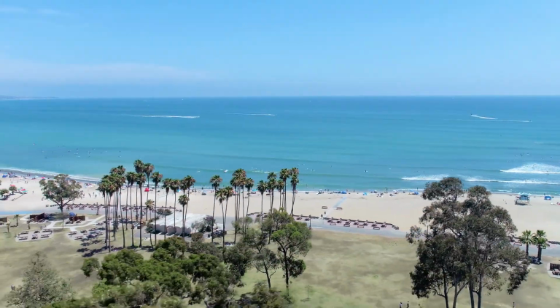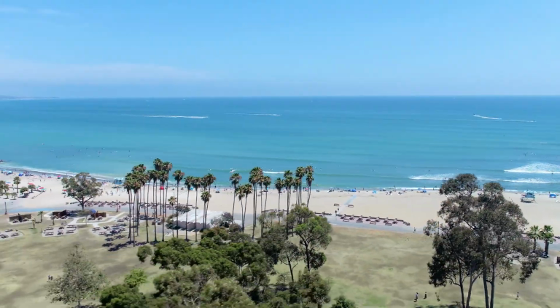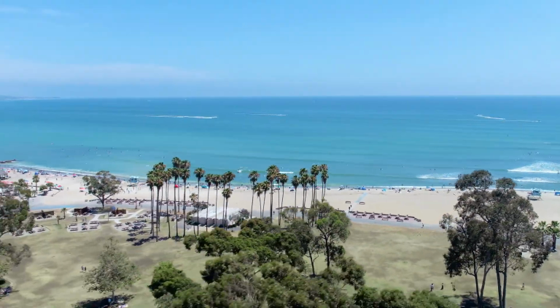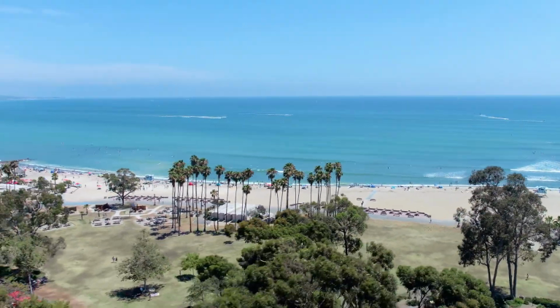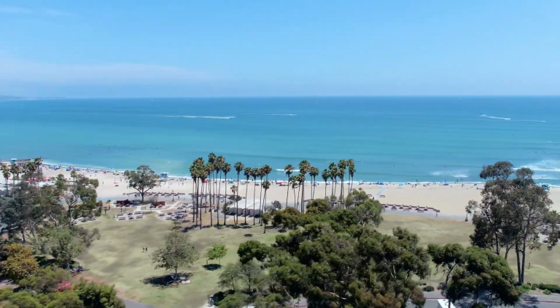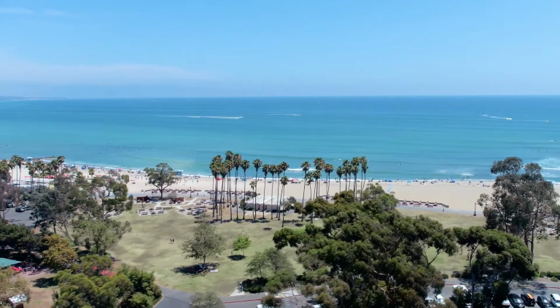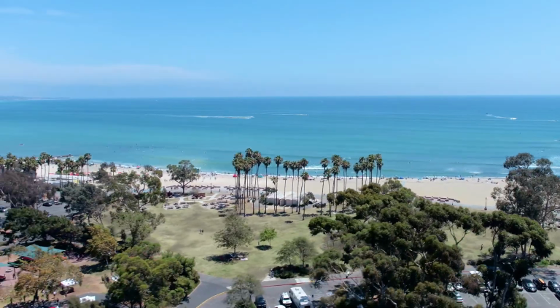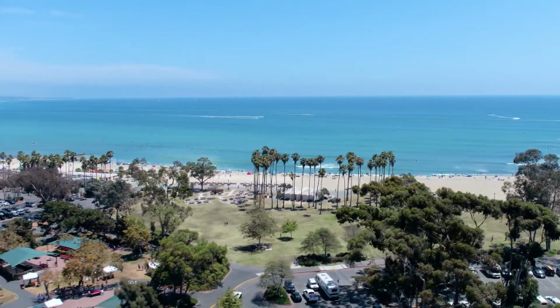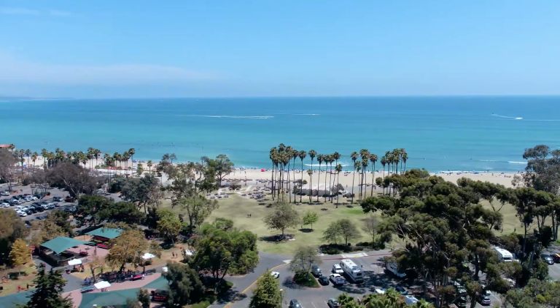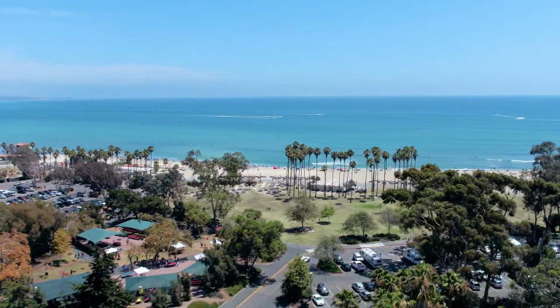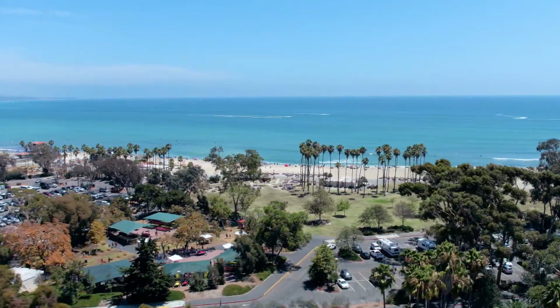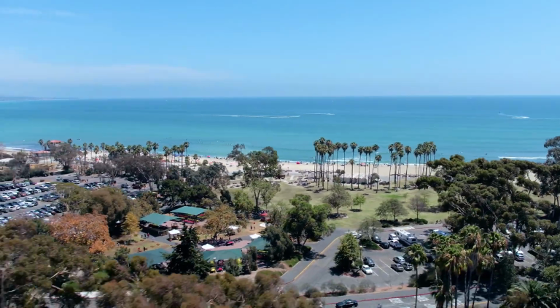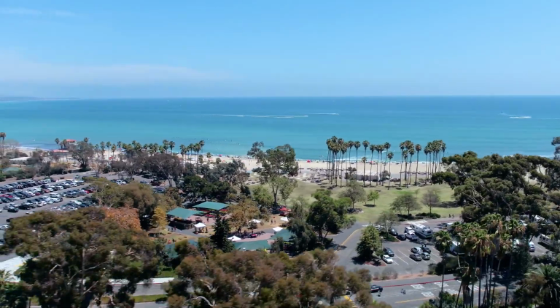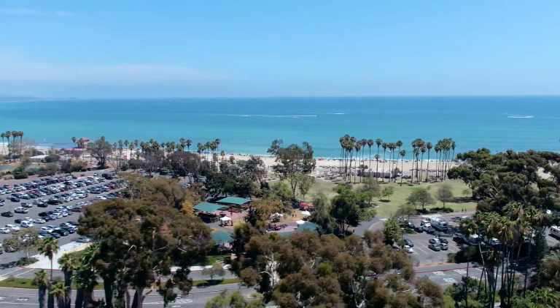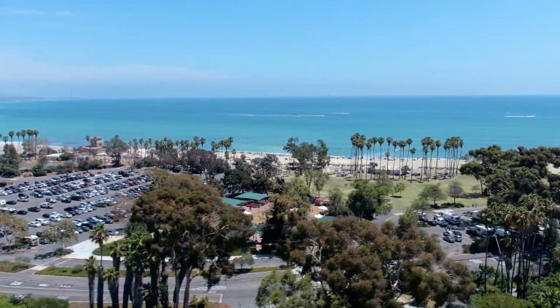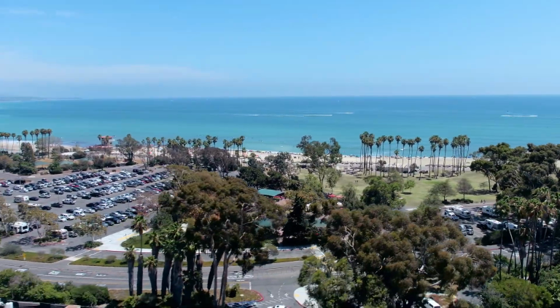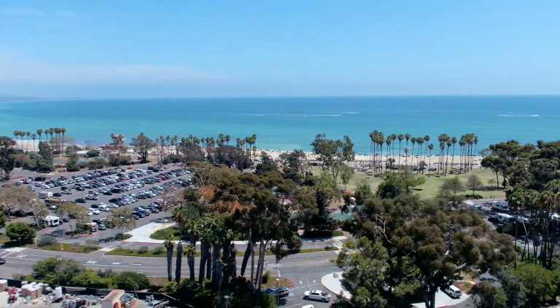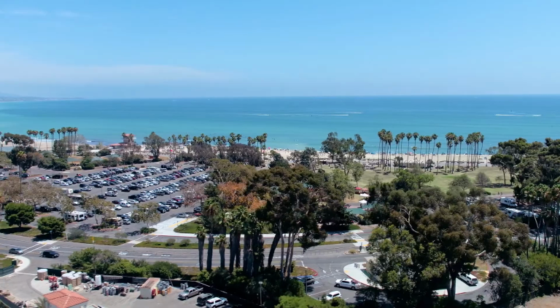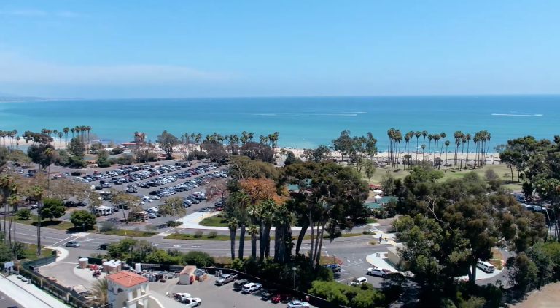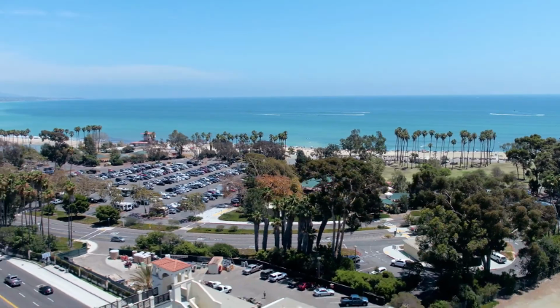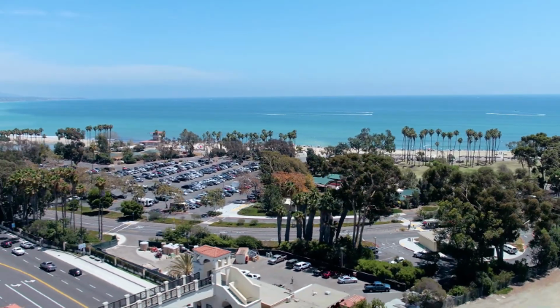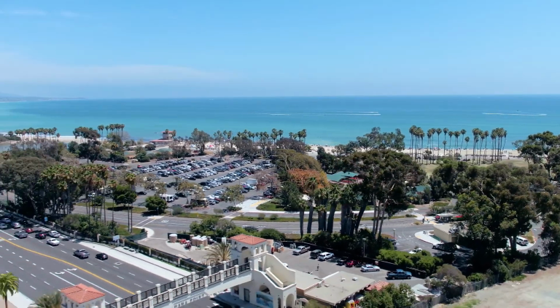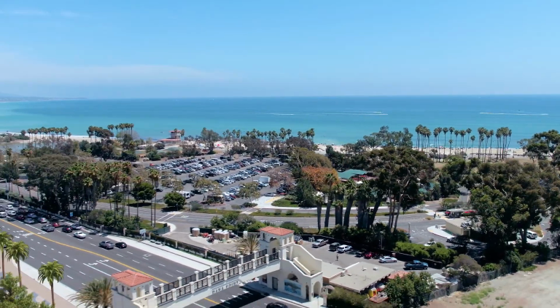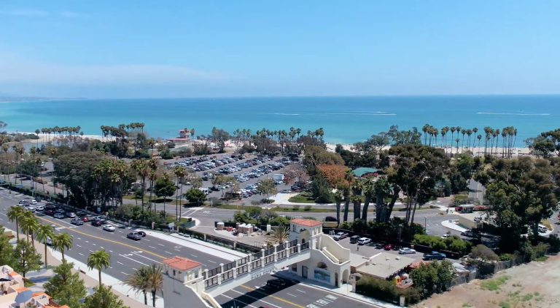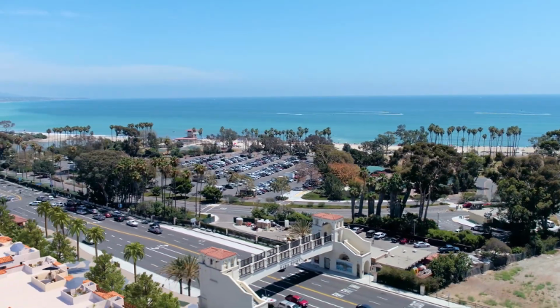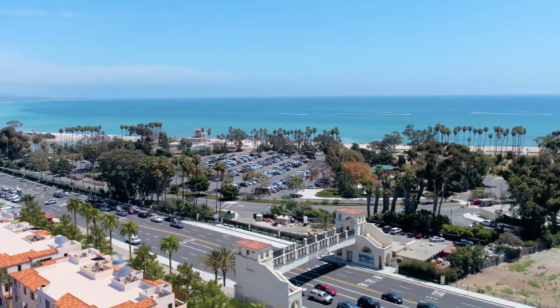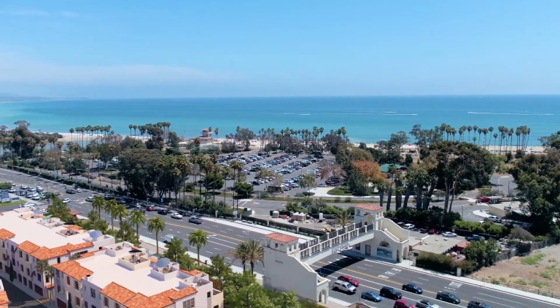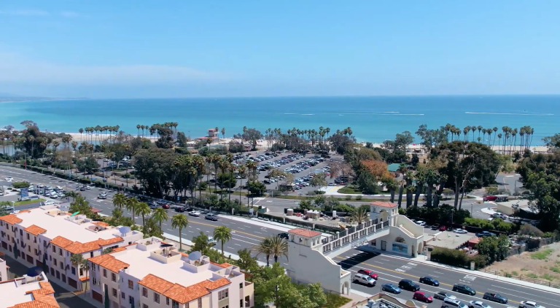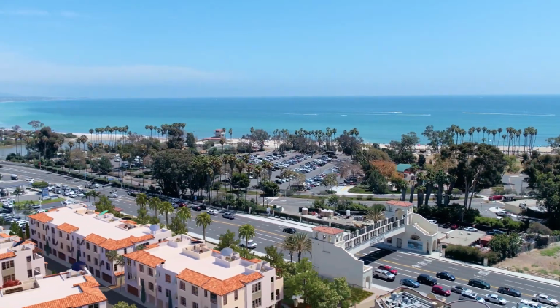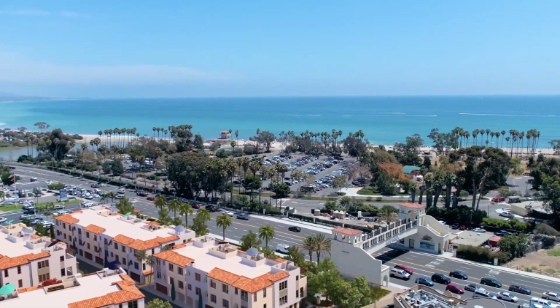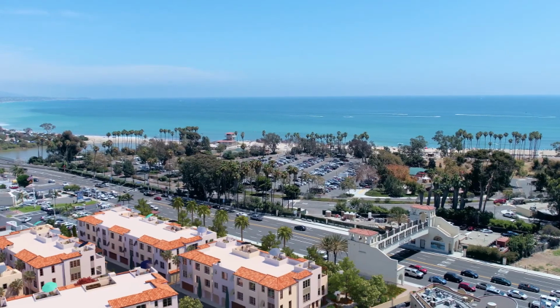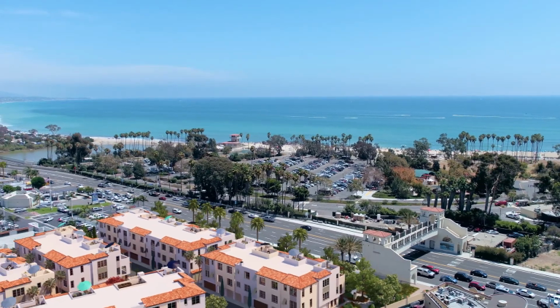Residents are proud of their local heritage, often citing that Dana Point is one of the last remaining true surf towns on the west coast. Bringing a new landmark to this southern California town, we introduce South Cove, Orange County's best-kept secret.